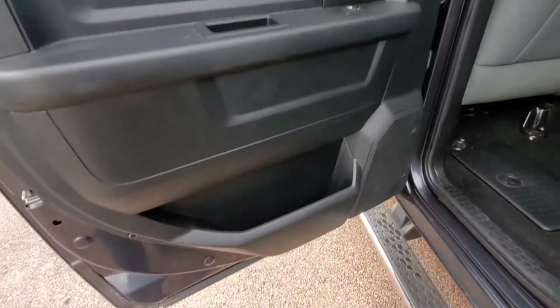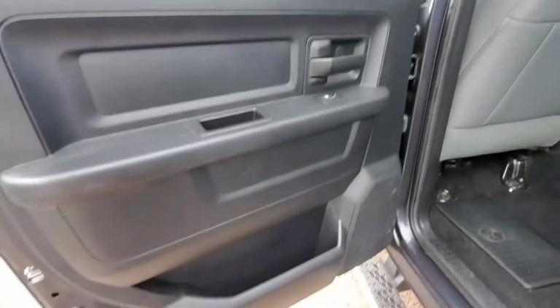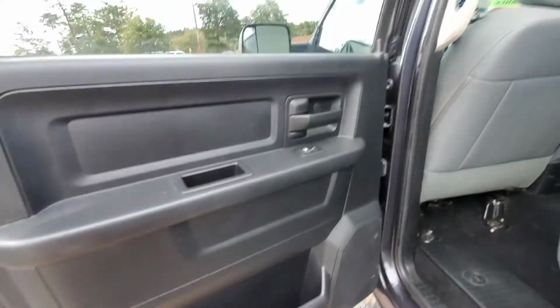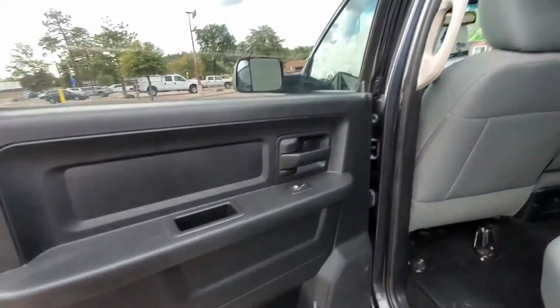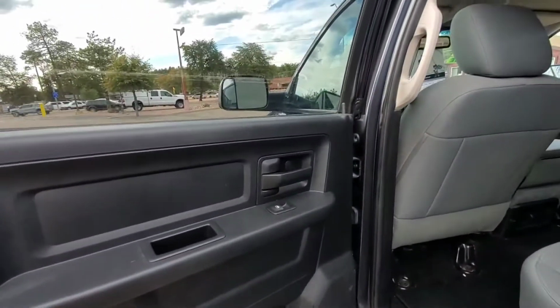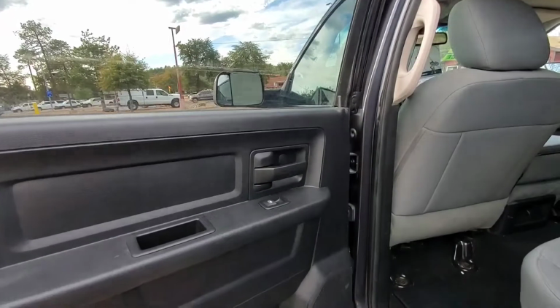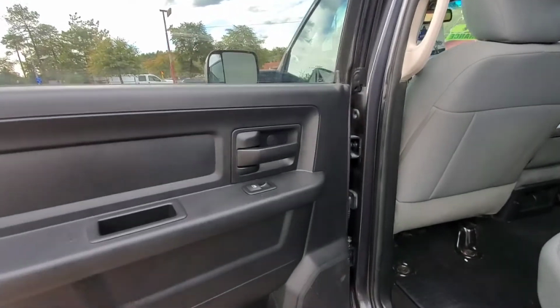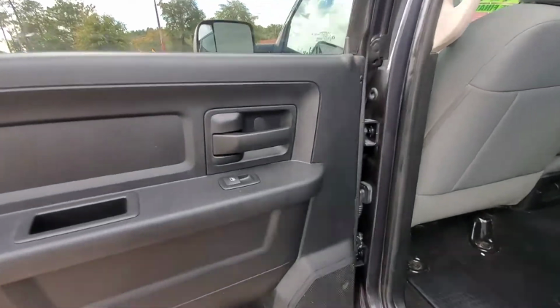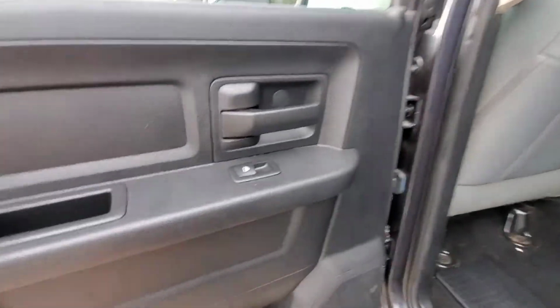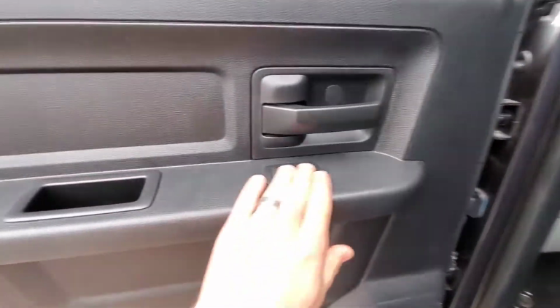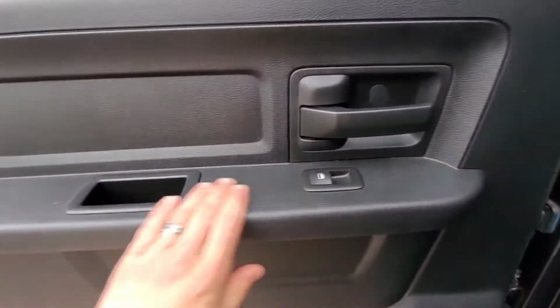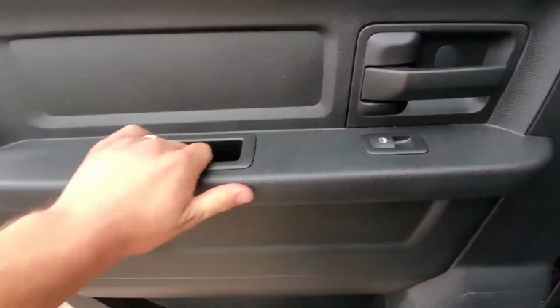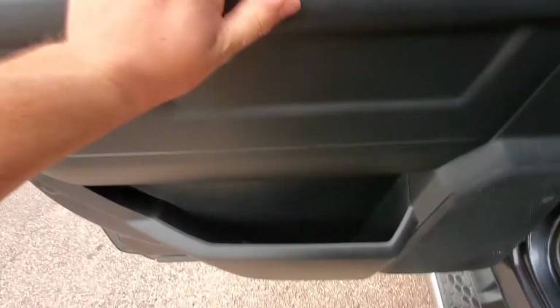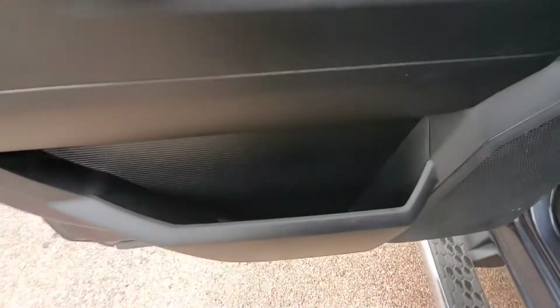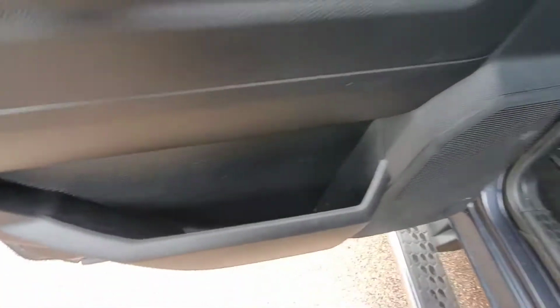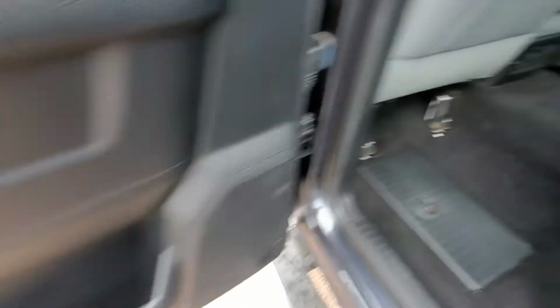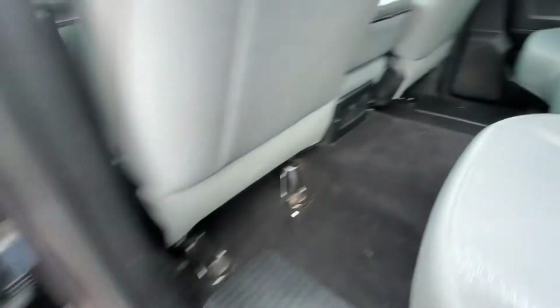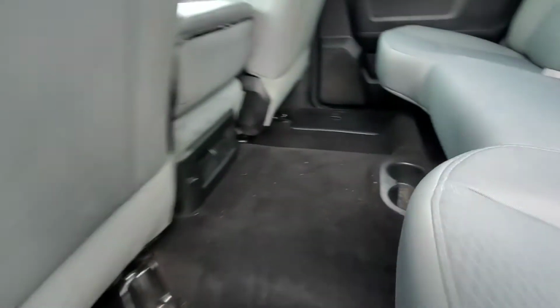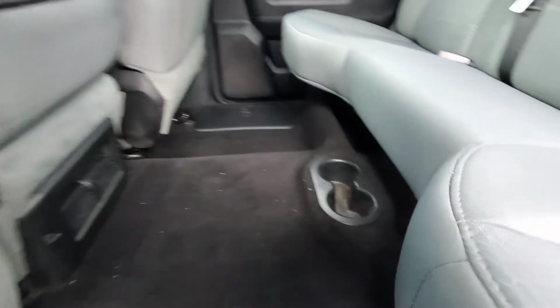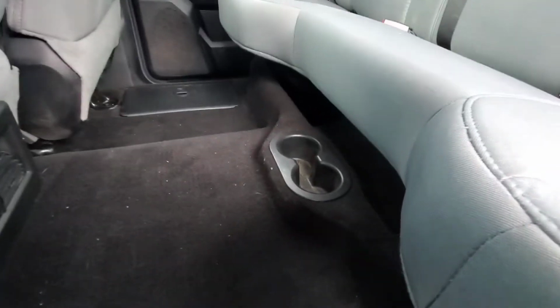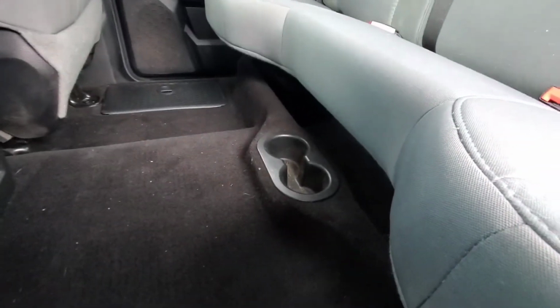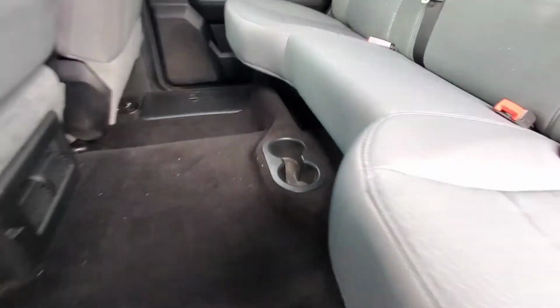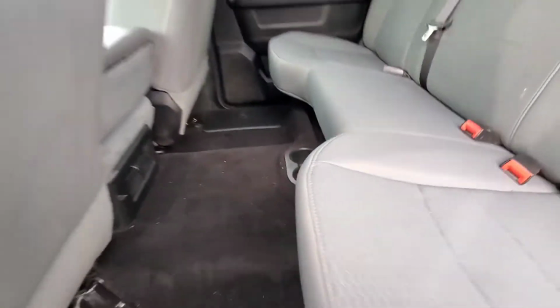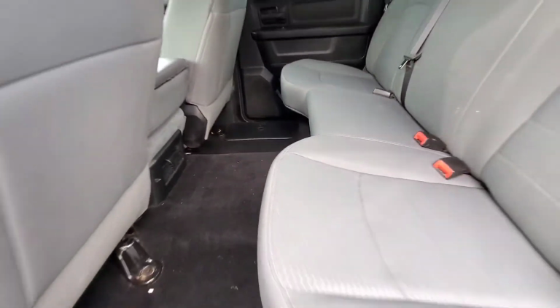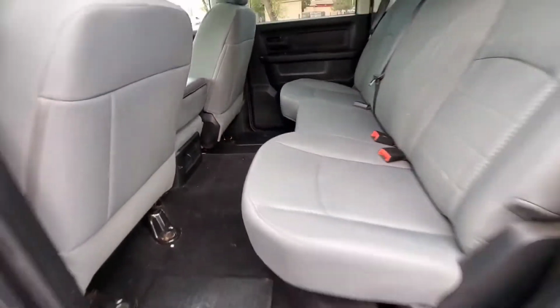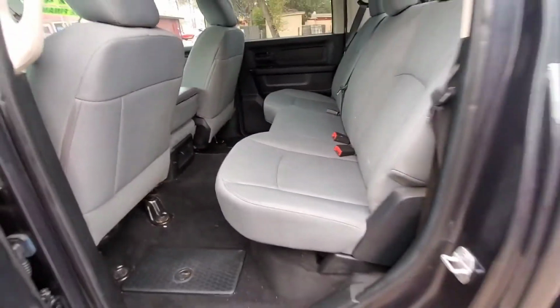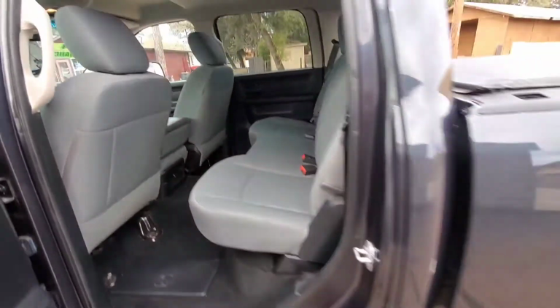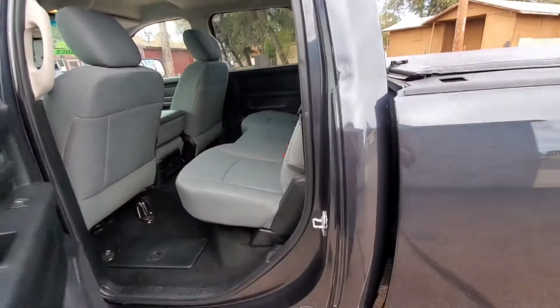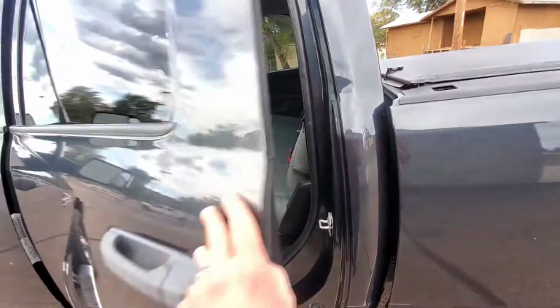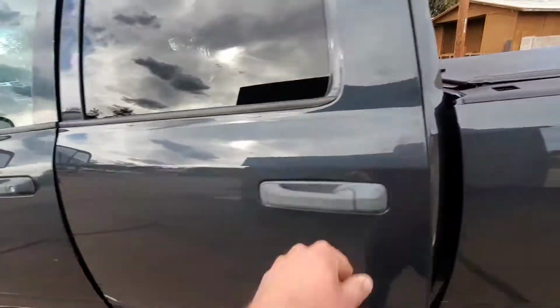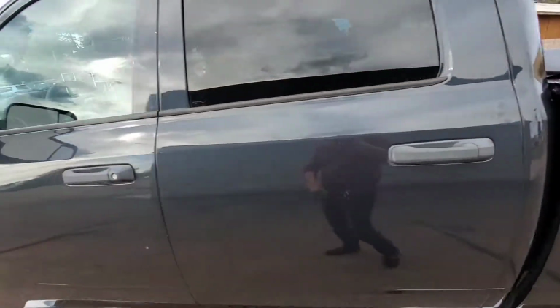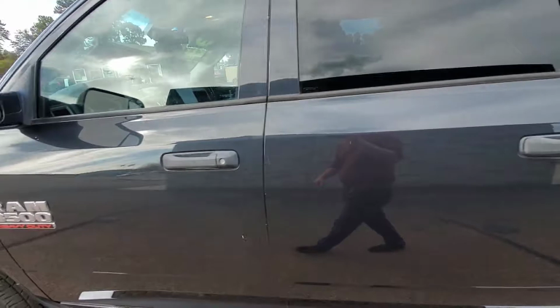Standard door back here. You do have the door handle and power window switch, of course, a little storage cubby, and your cup holders for the back seat are in between or in the middle of that seat on the floor.